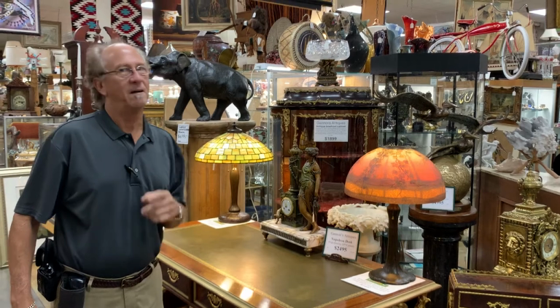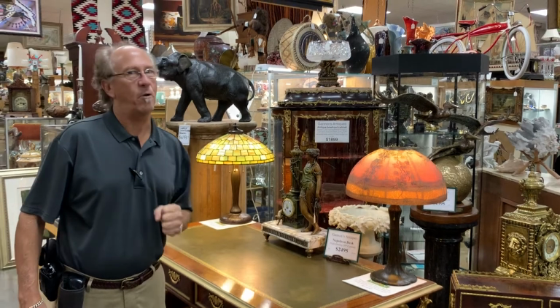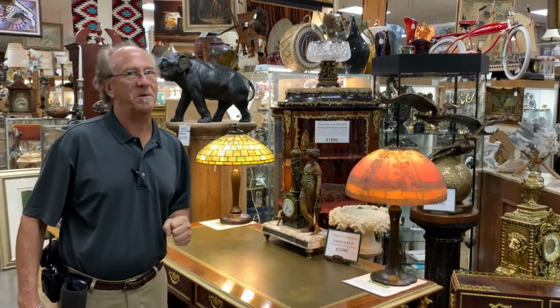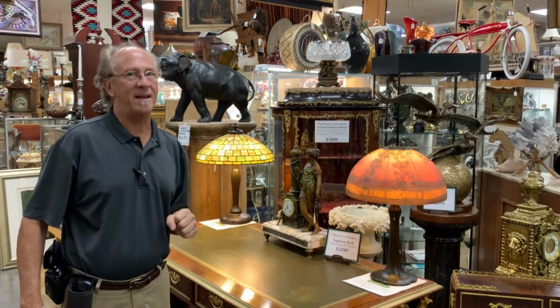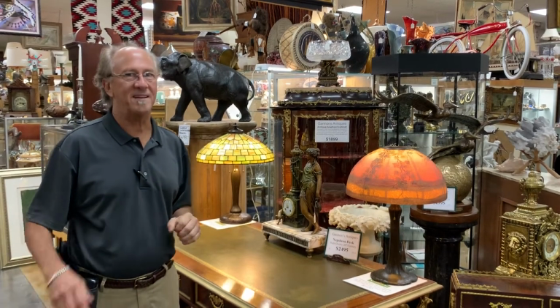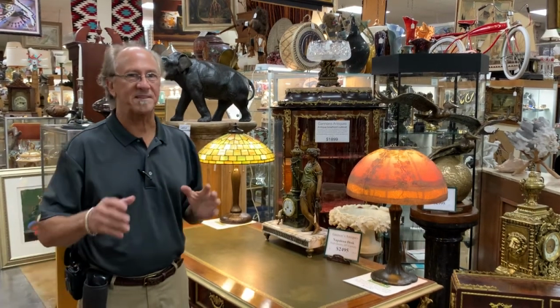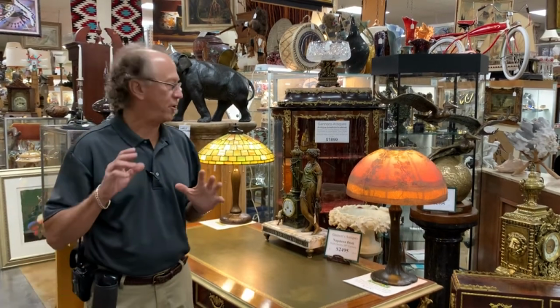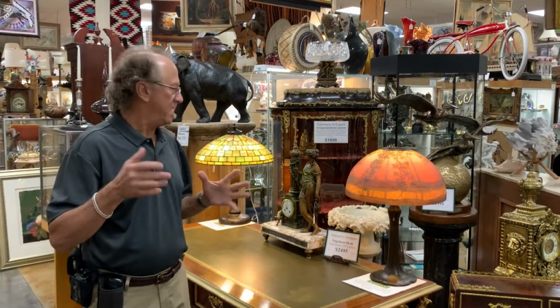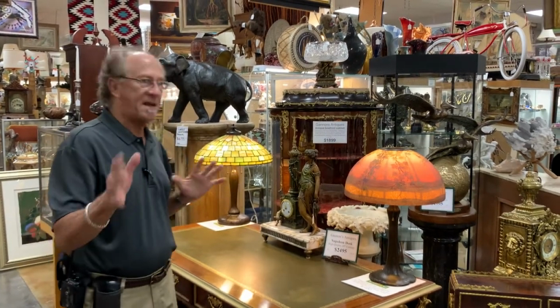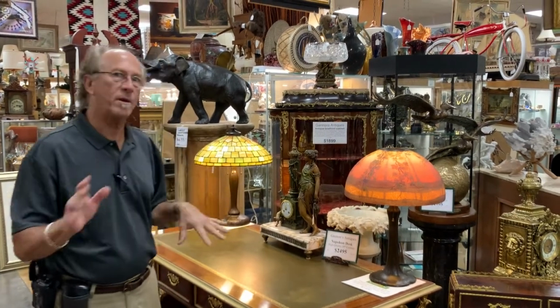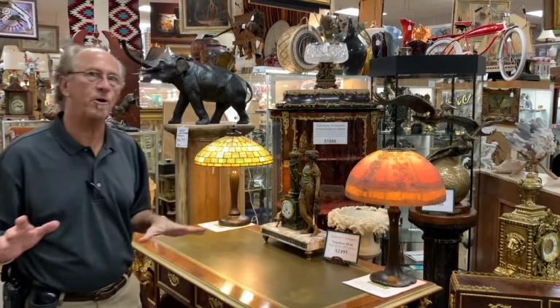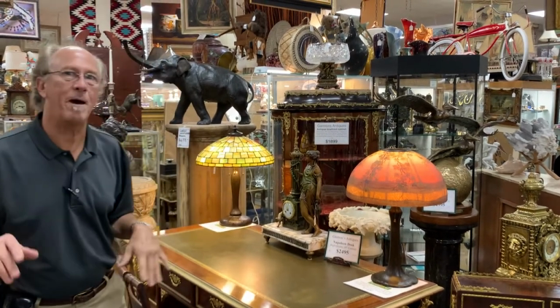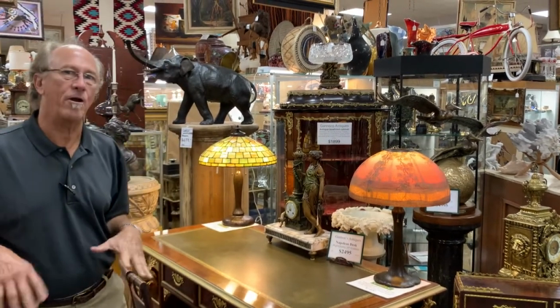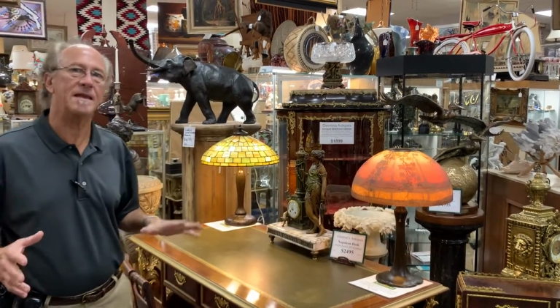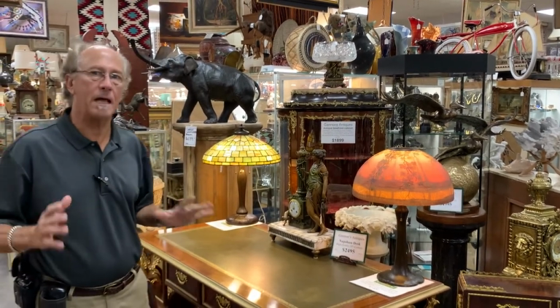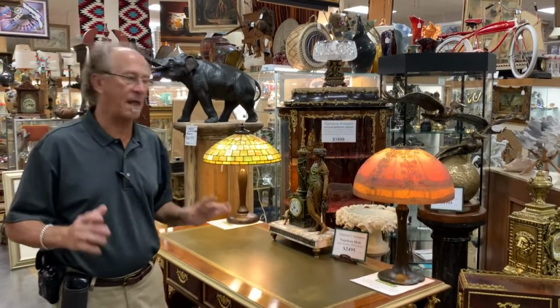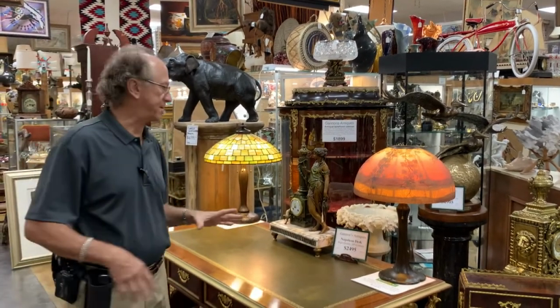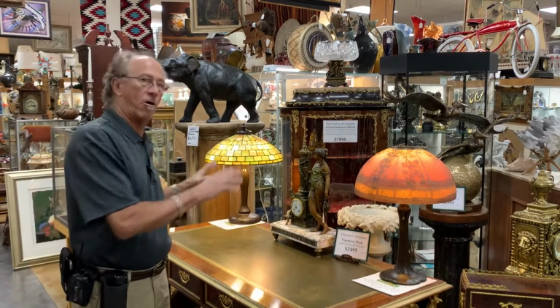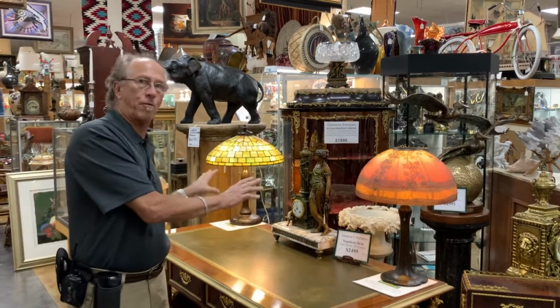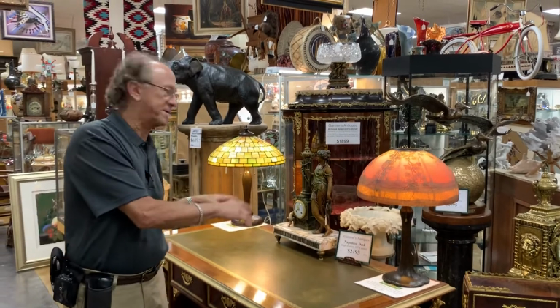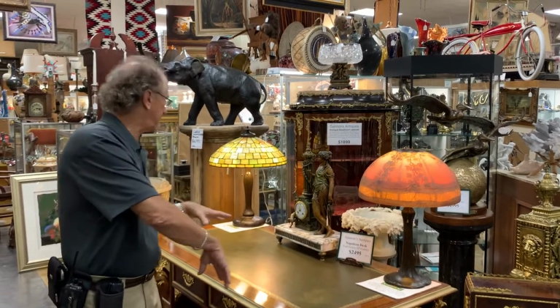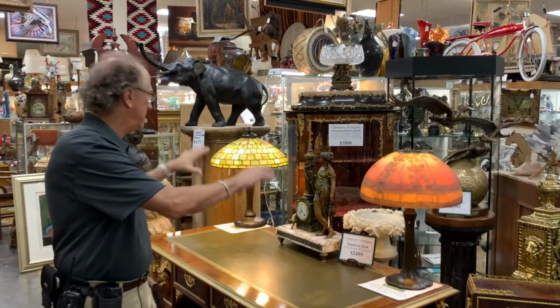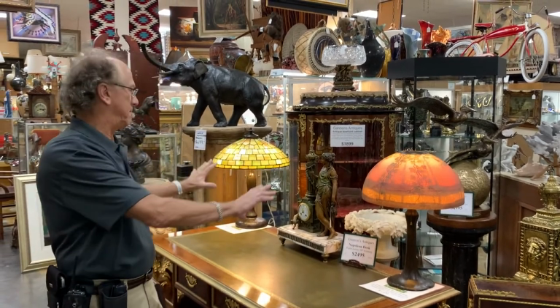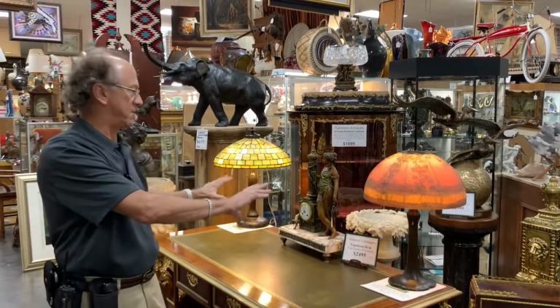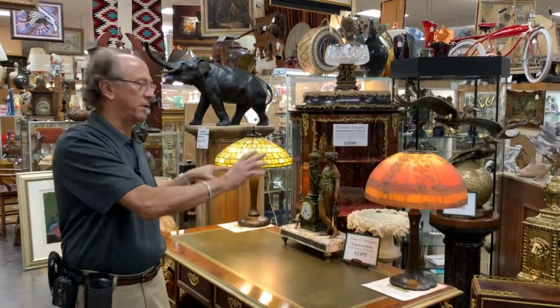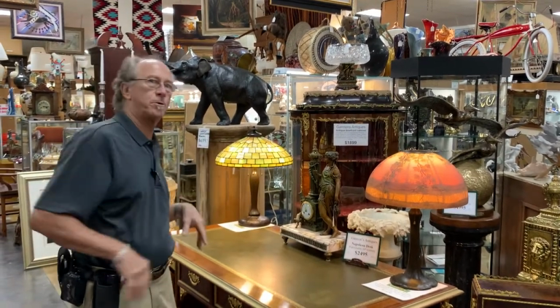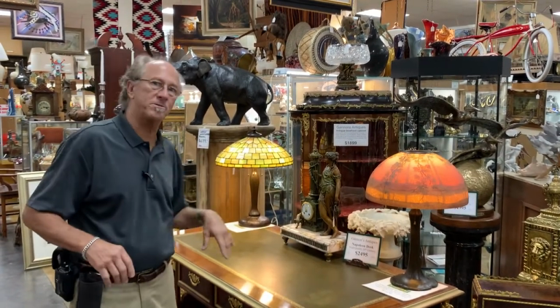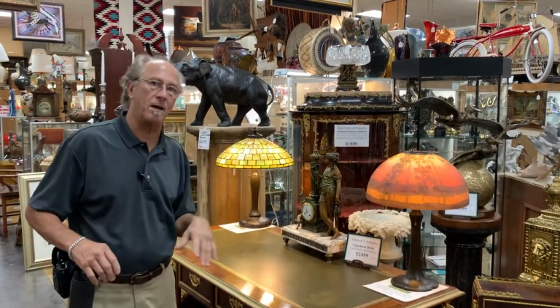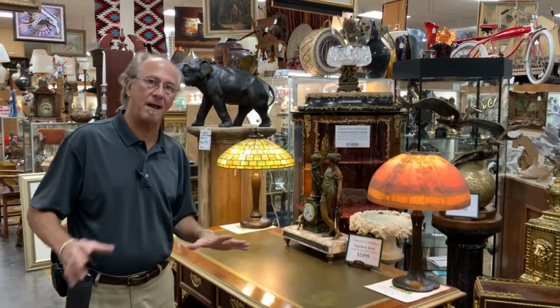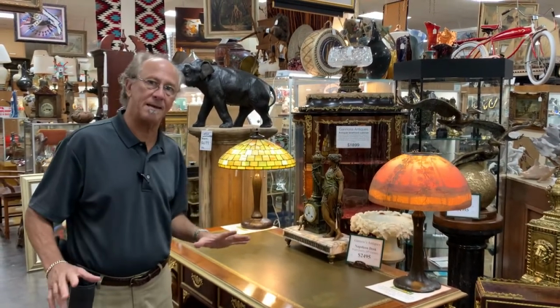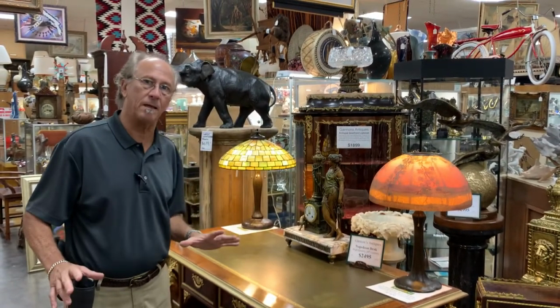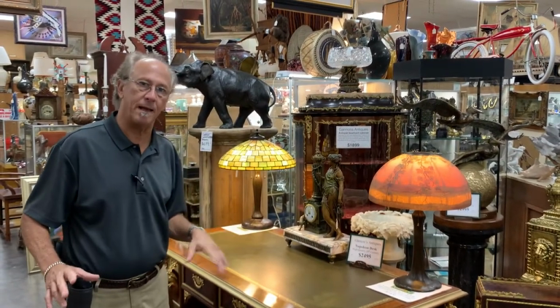Hi, welcome to Gannon's Antiques and Arts. Today I want to tell you about our Handel lamps — our authentic double and triple signed Handel lamps.